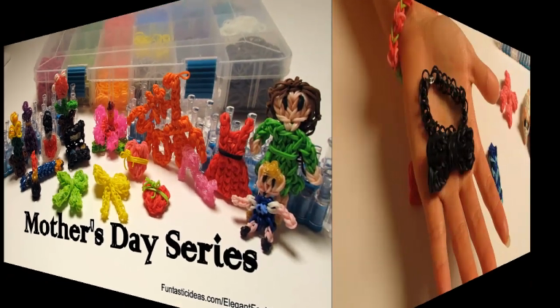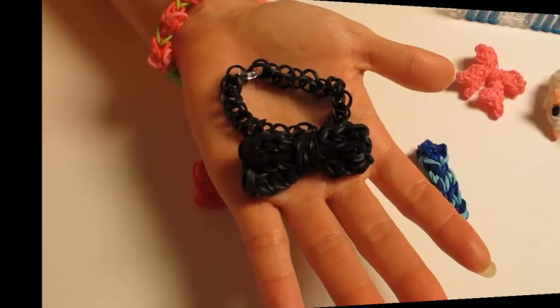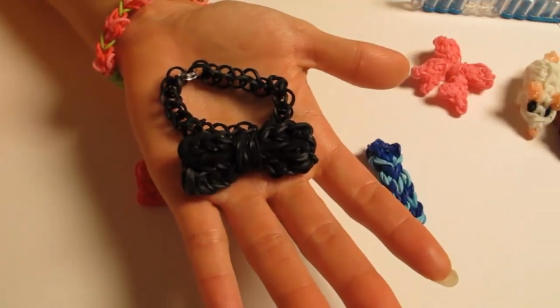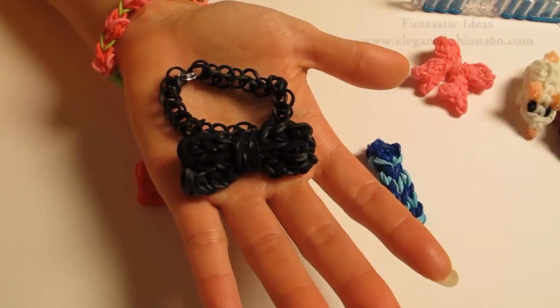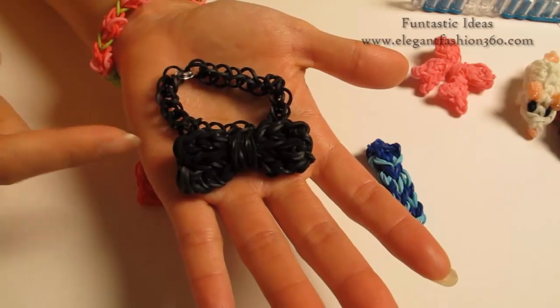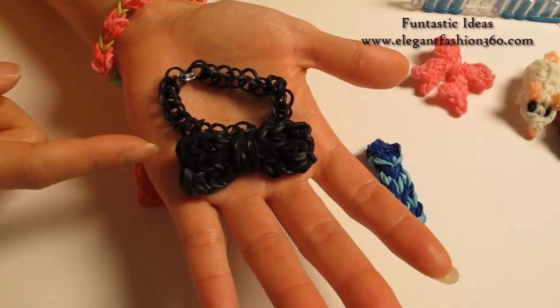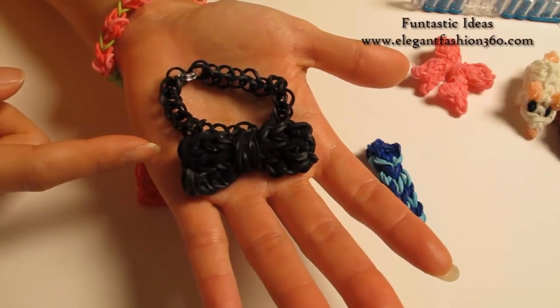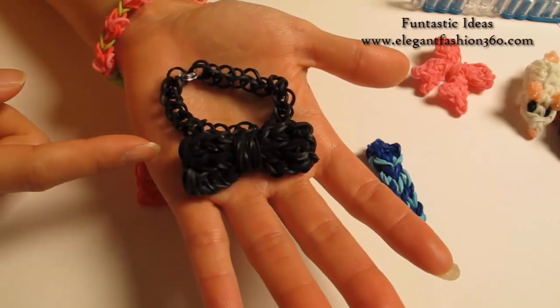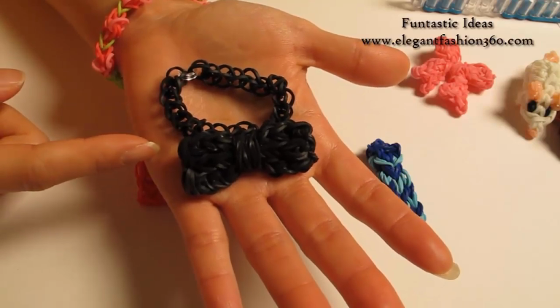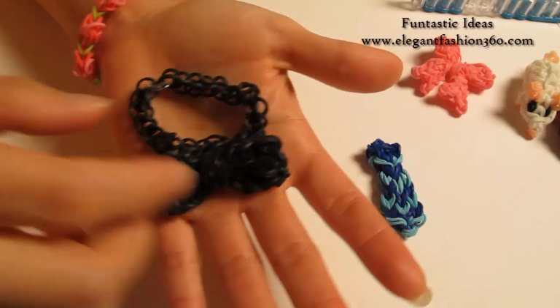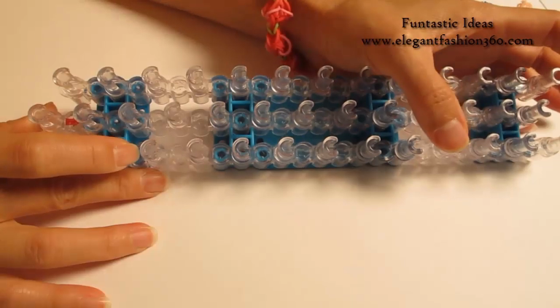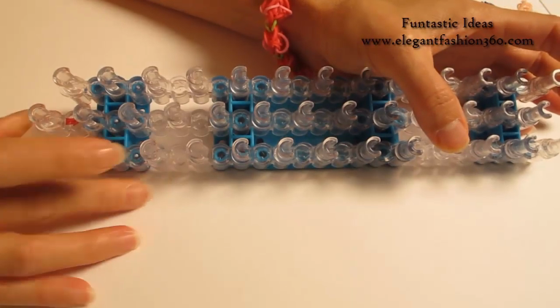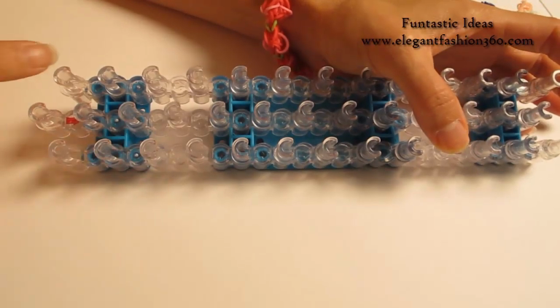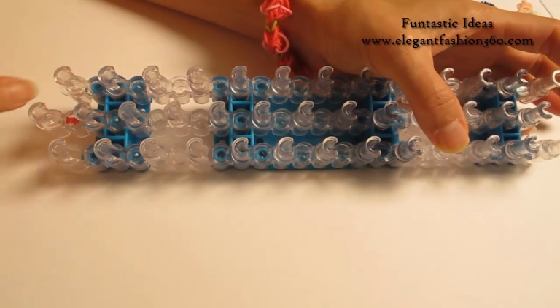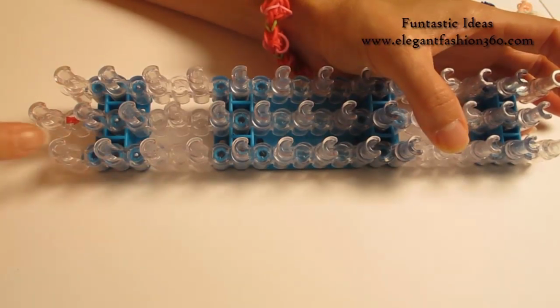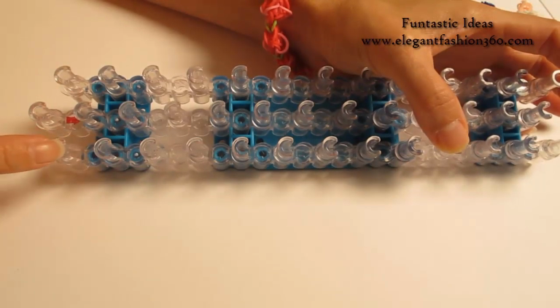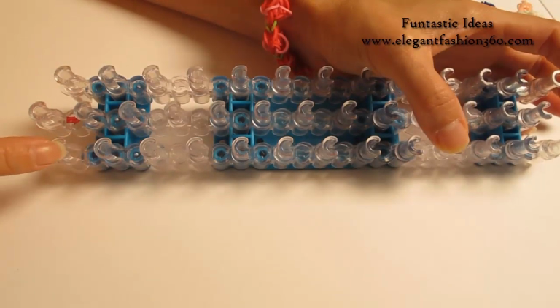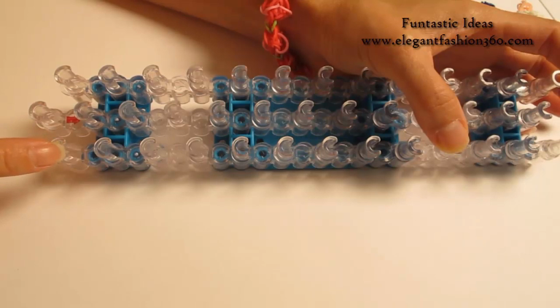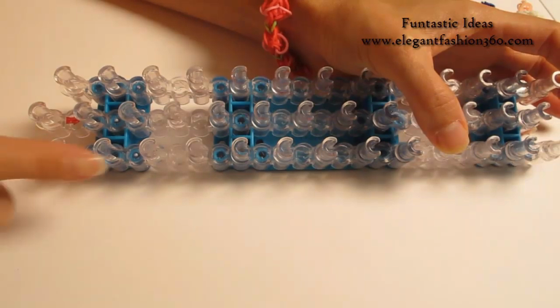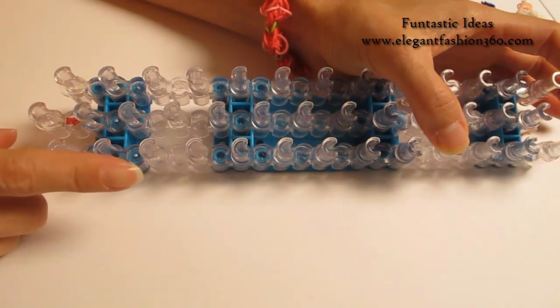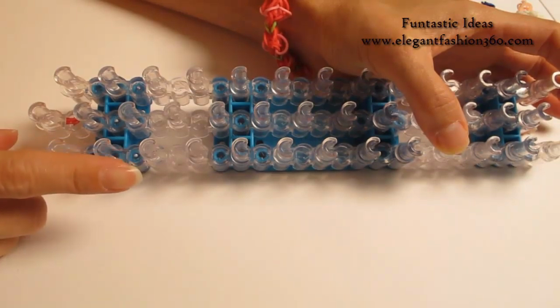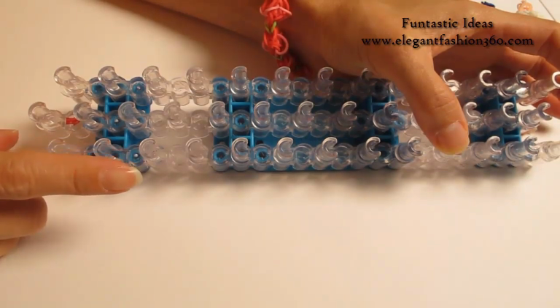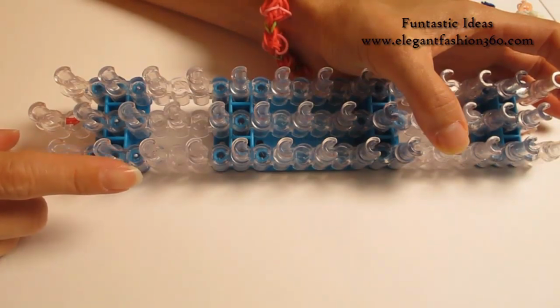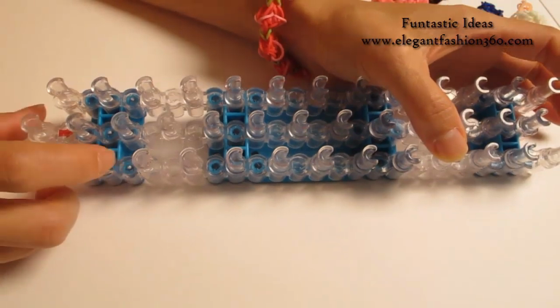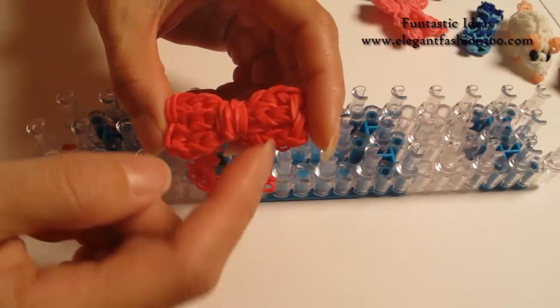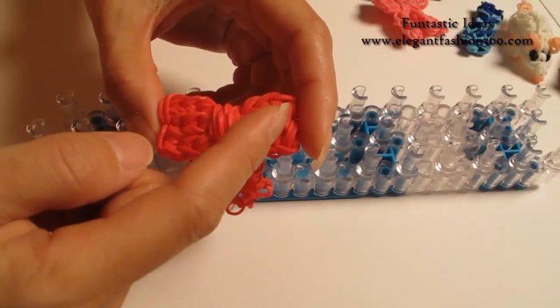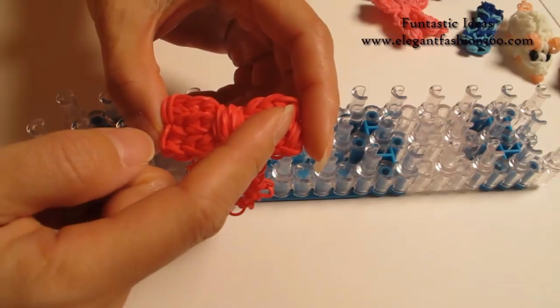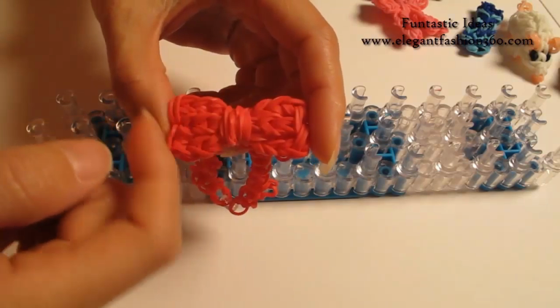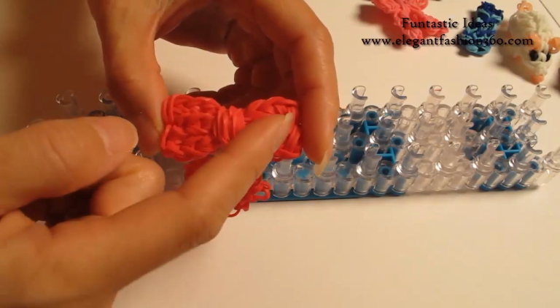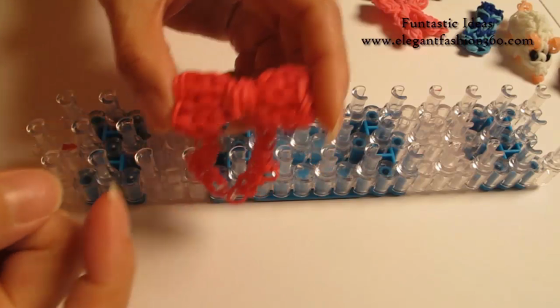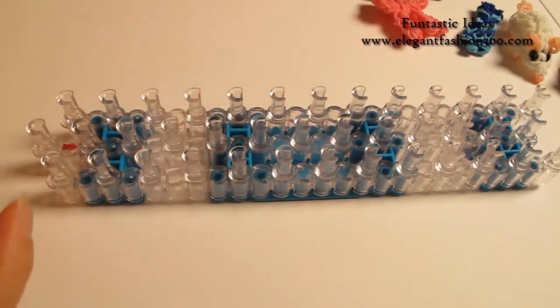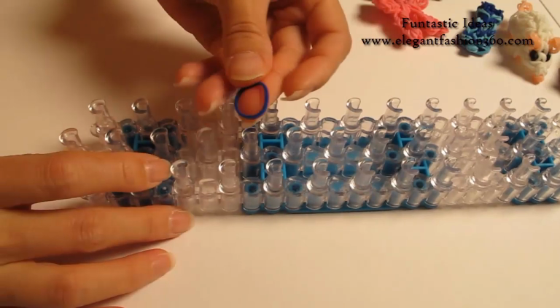Hey guys, today we're going to make this bow tie for my father's stage series. For this project, we're going to set our loom, have a little bit here and keep your arrows pointing away from you. Today I'm going to use navy blue for this bow.